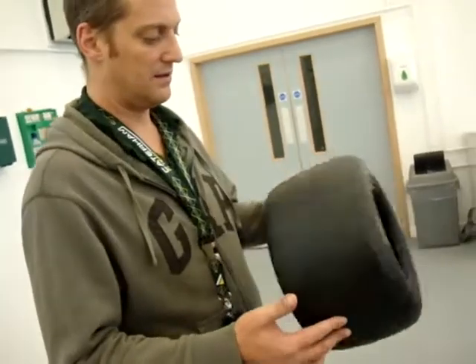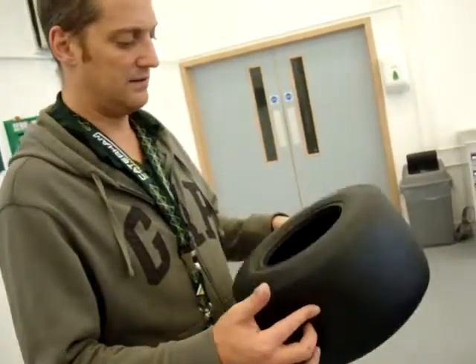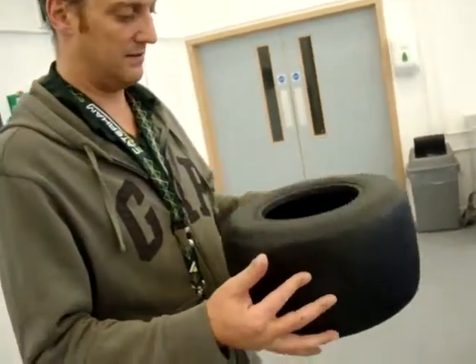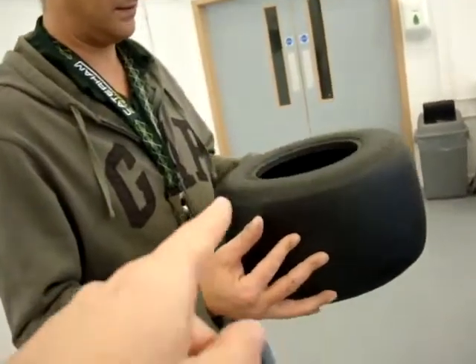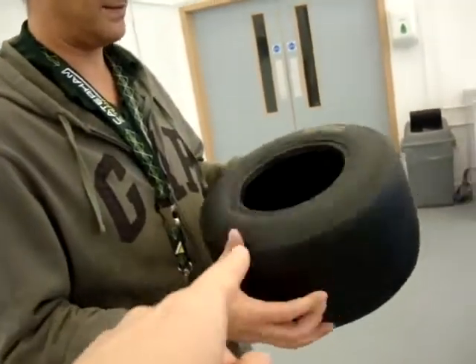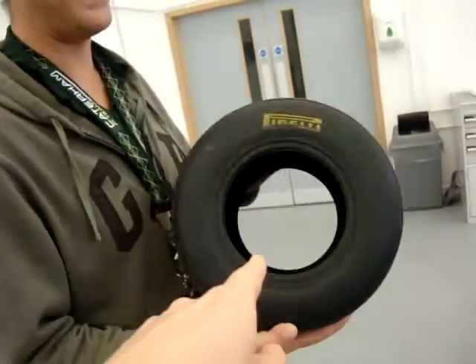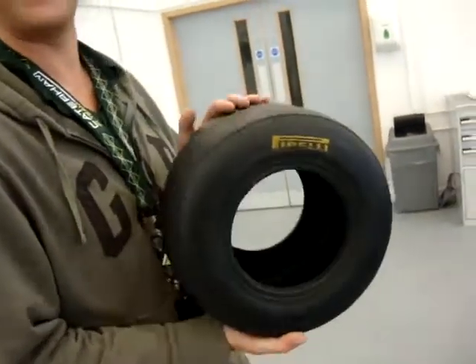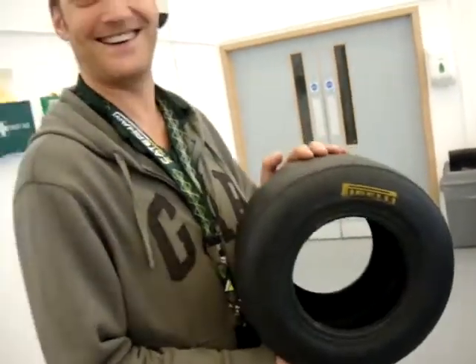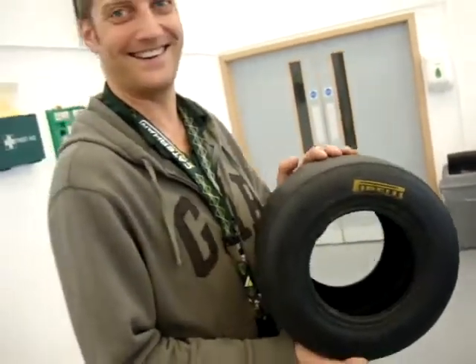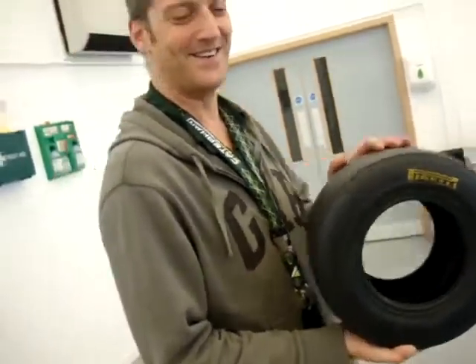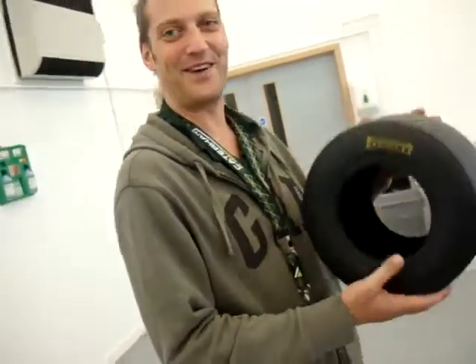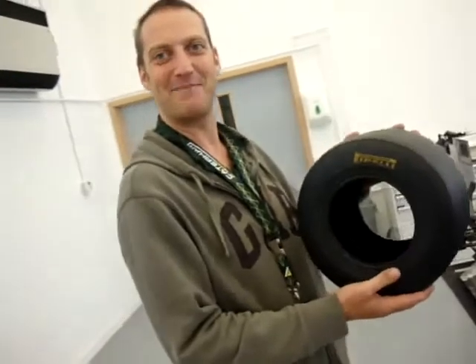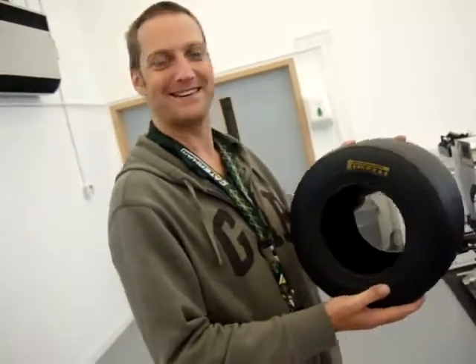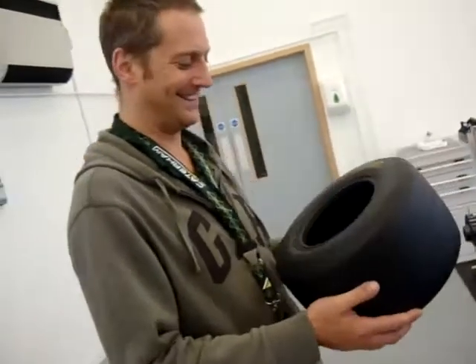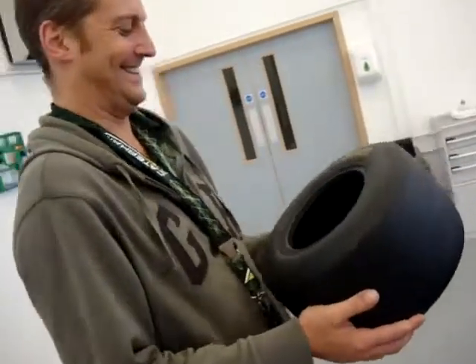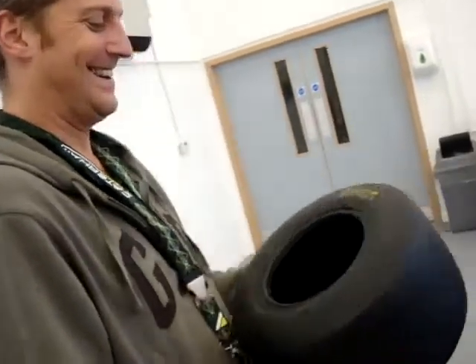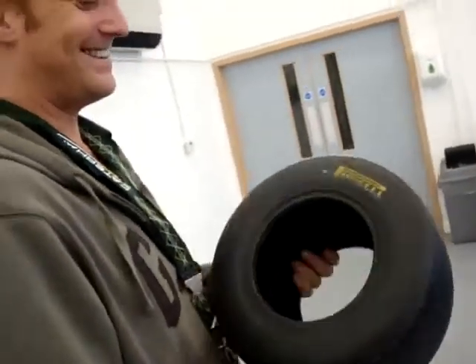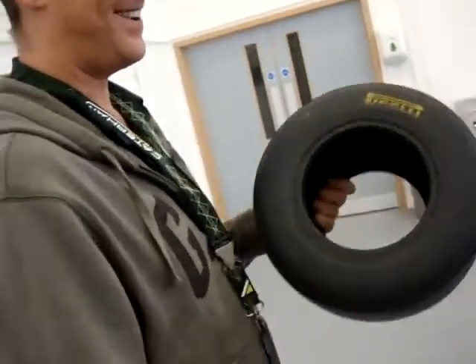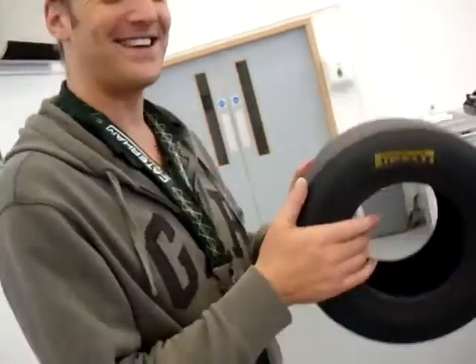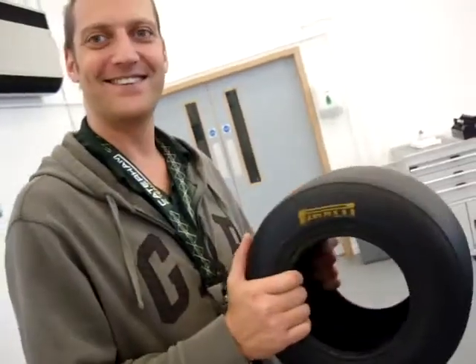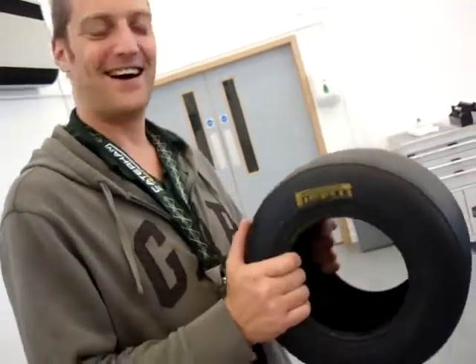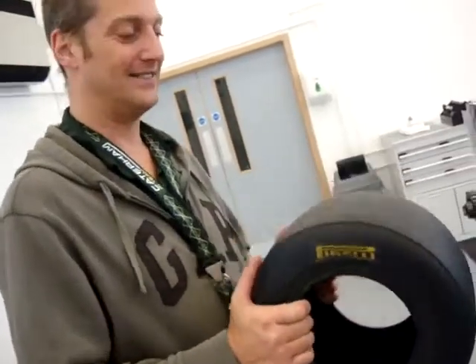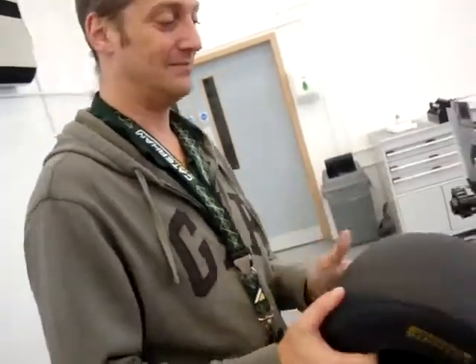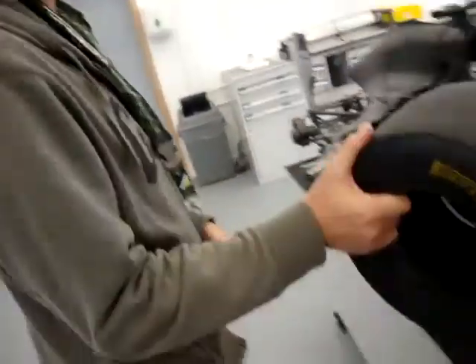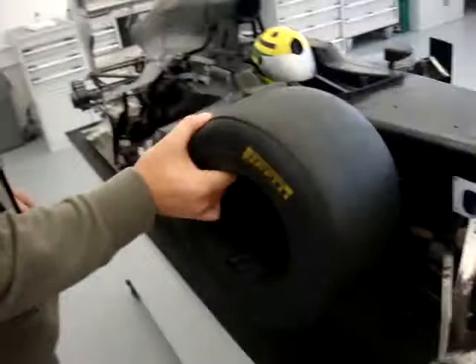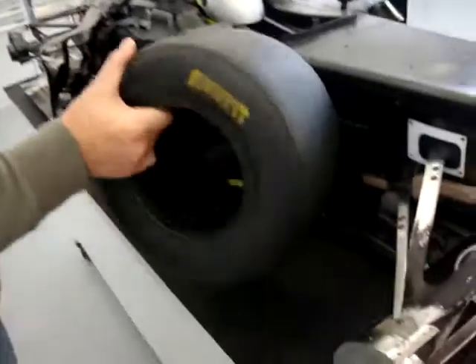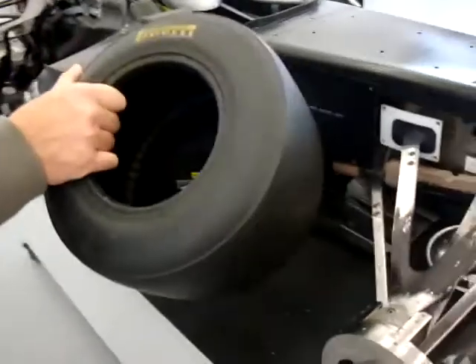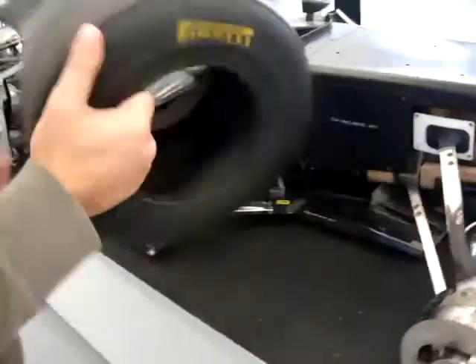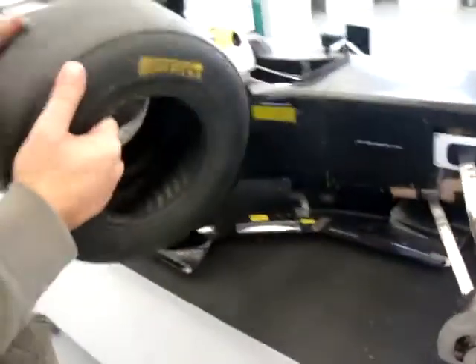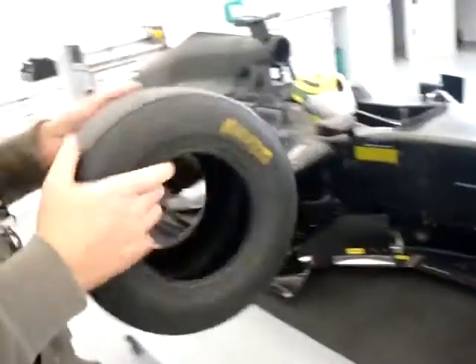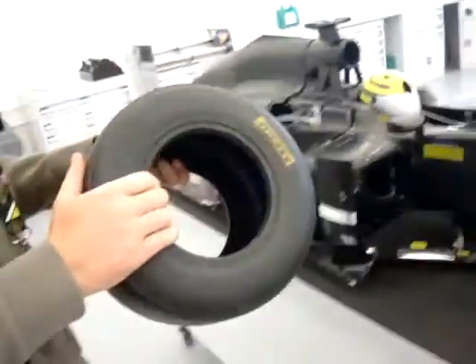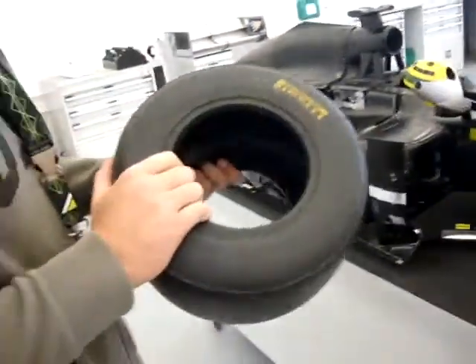Look, it's a tiny tyre. Tiny tyre. I'm a very big man. Yeah, exactly. This is a half-scale model of the Pirelli tyres that we use on the full-size car.